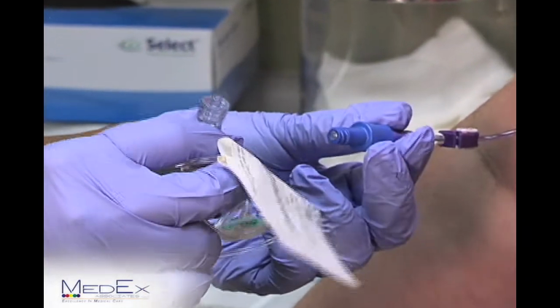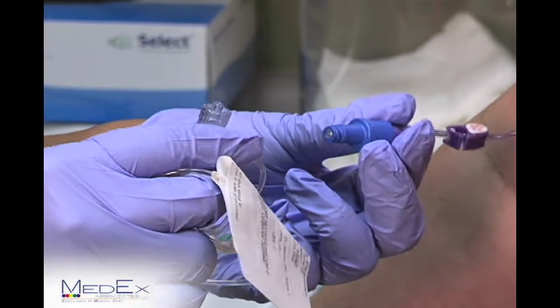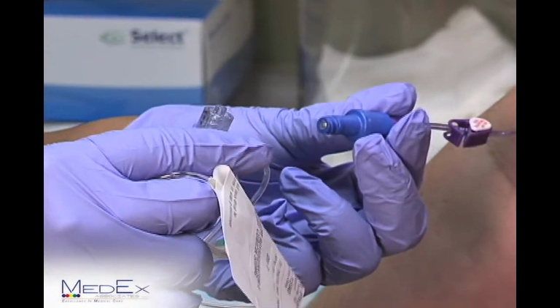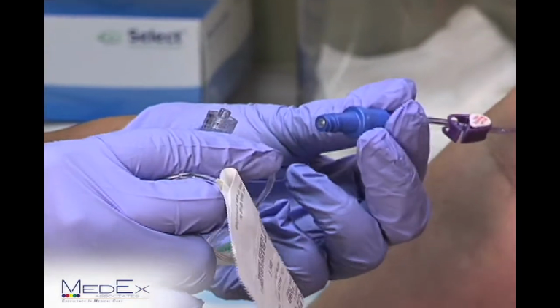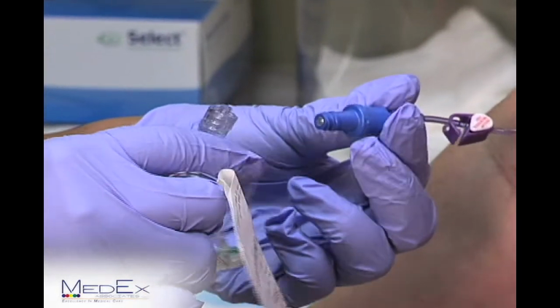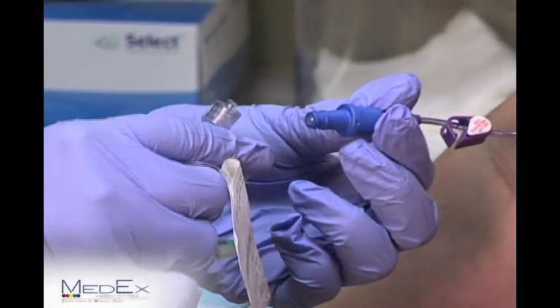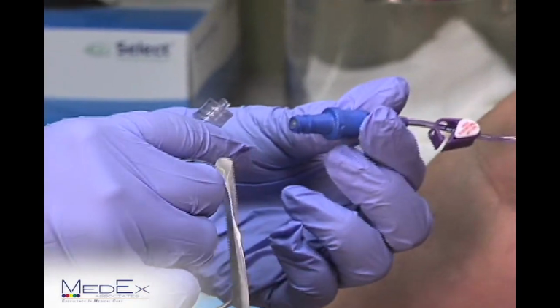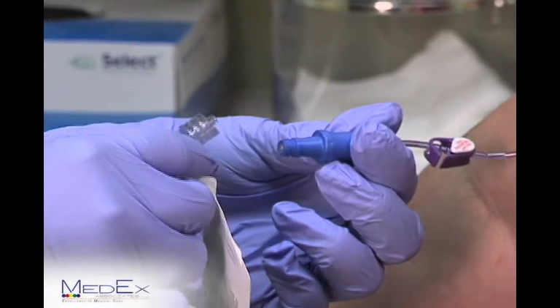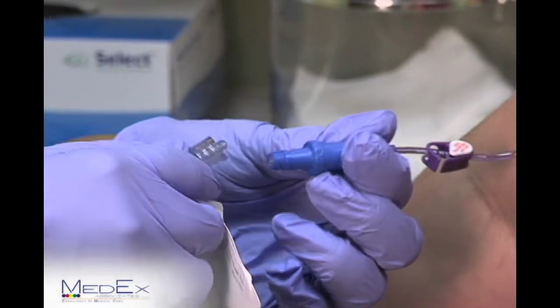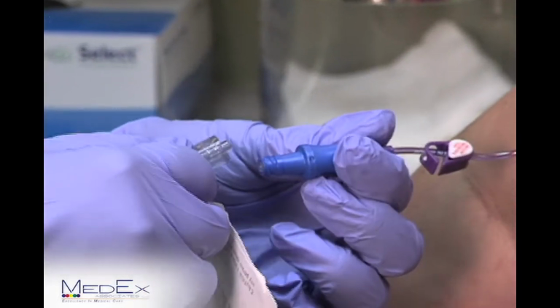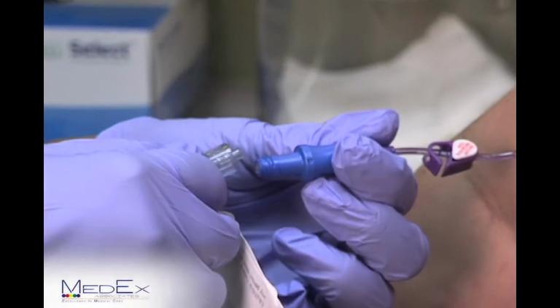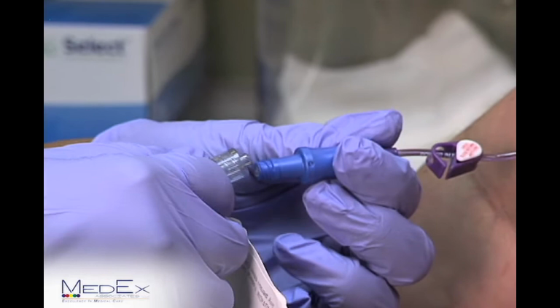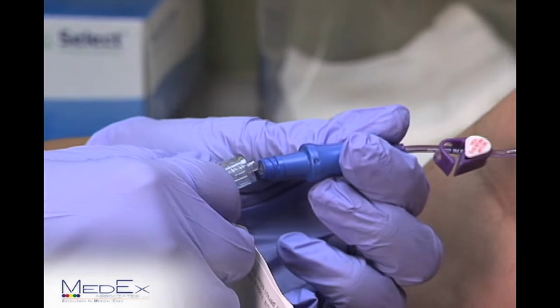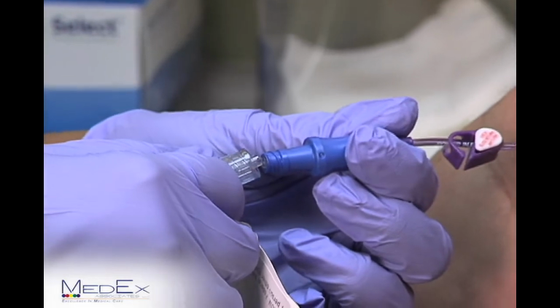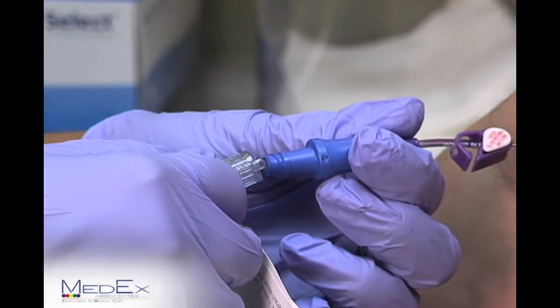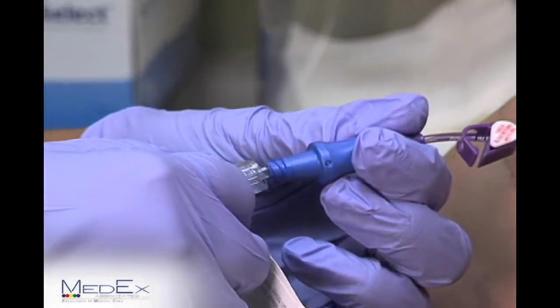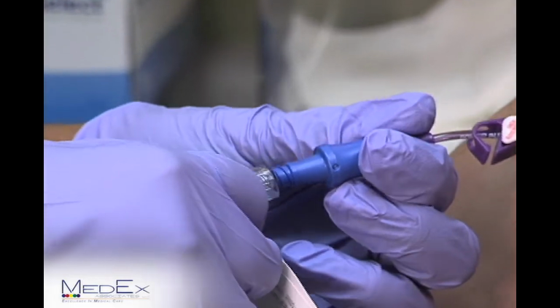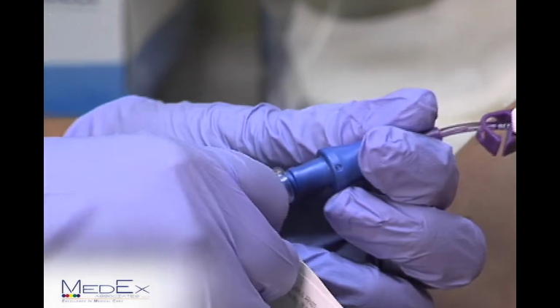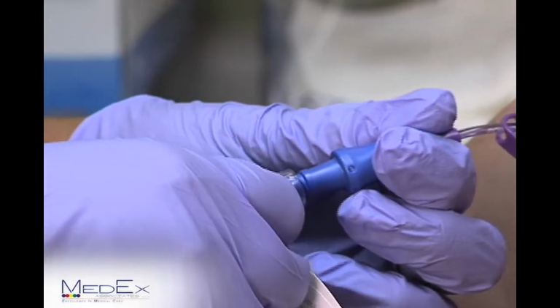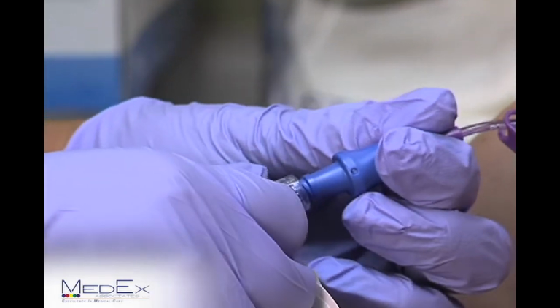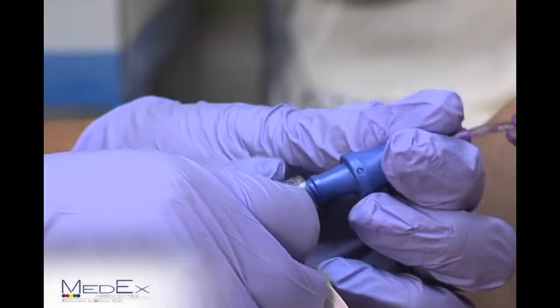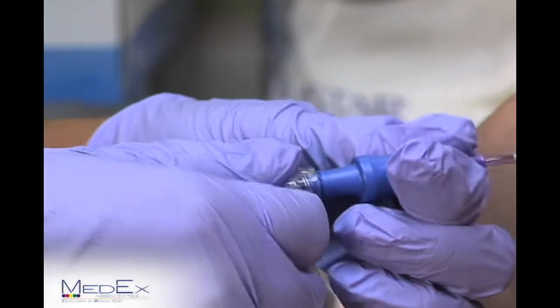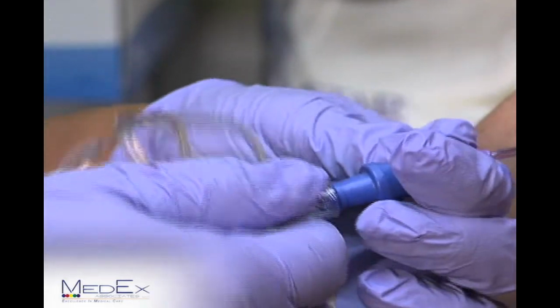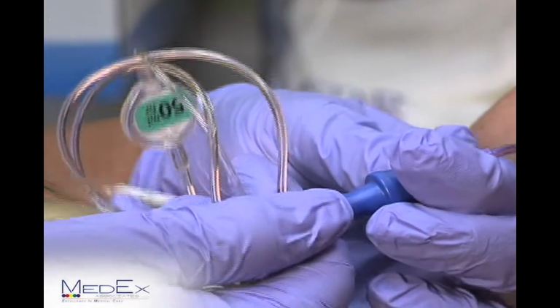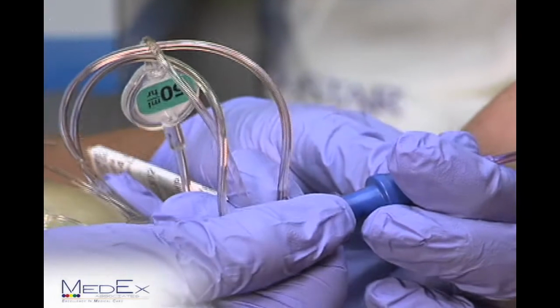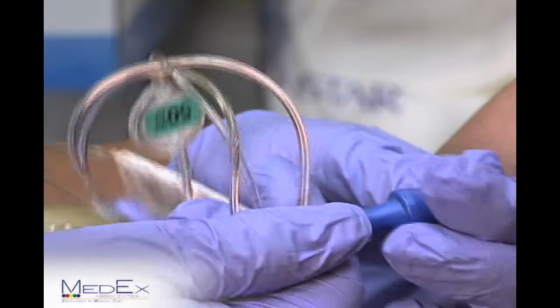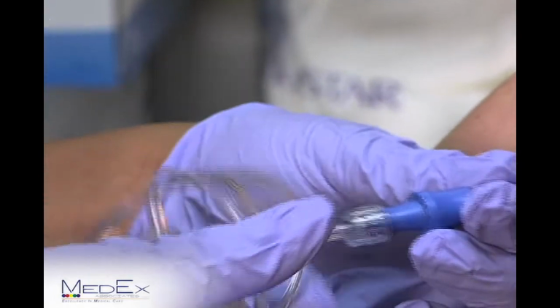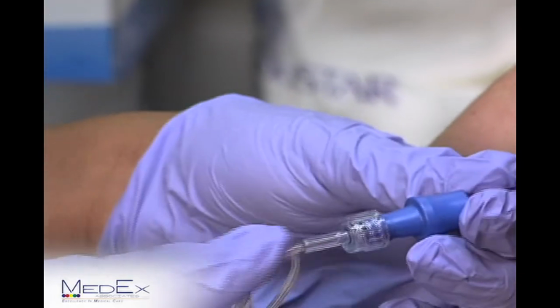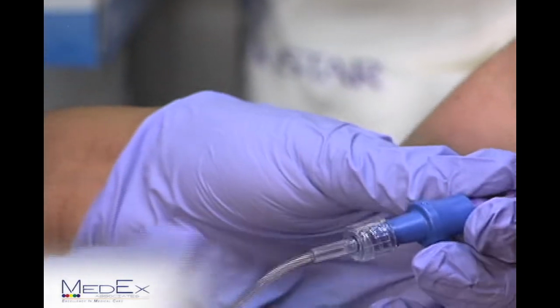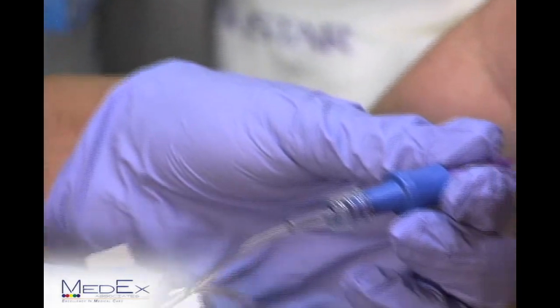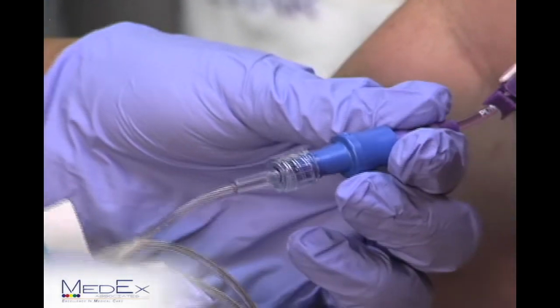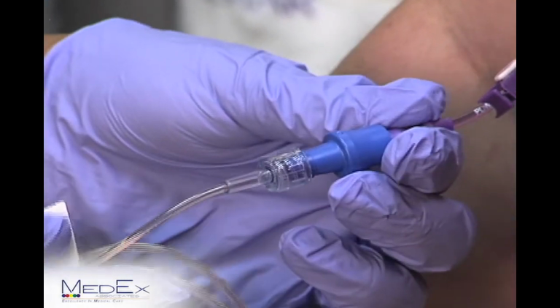You'll hook up your antibiotic by firmly attaching and turning to the right until you see it get a snug fit.